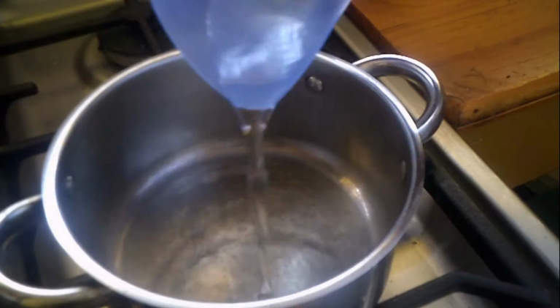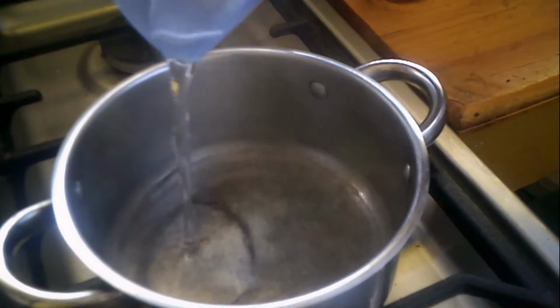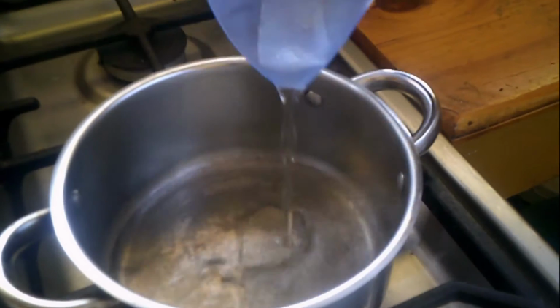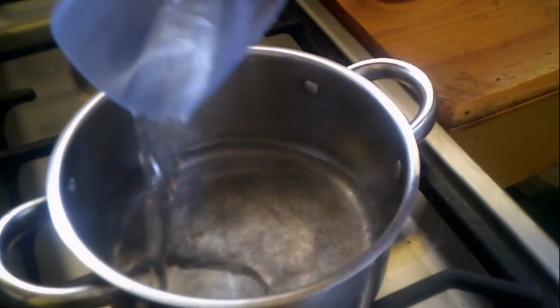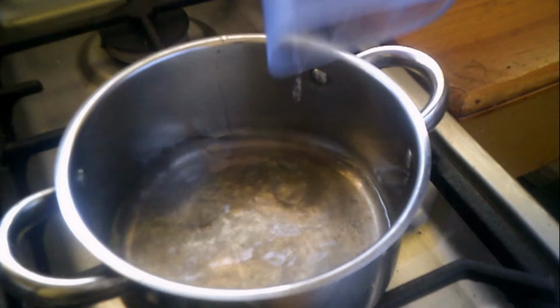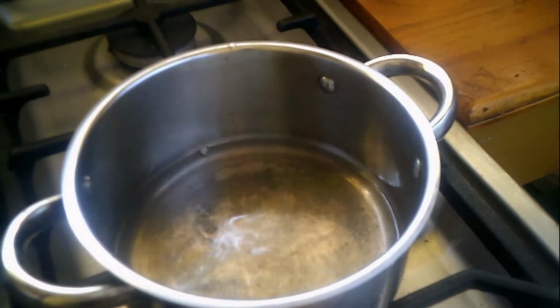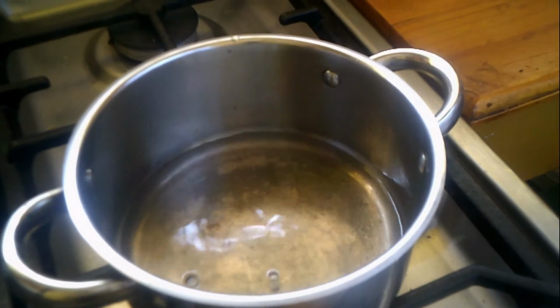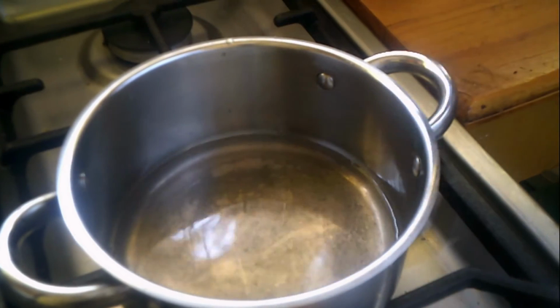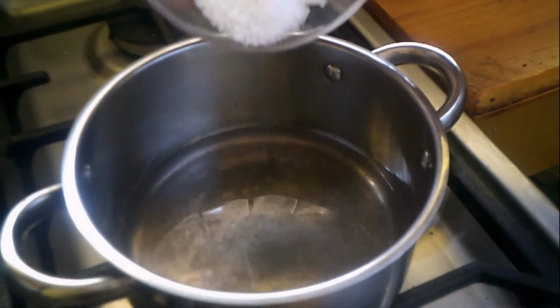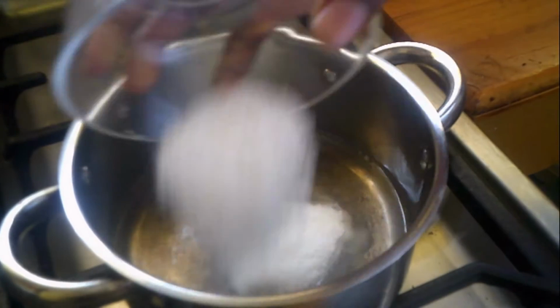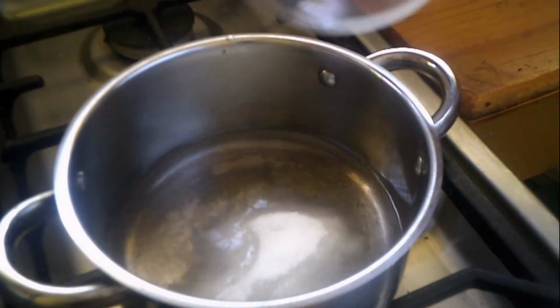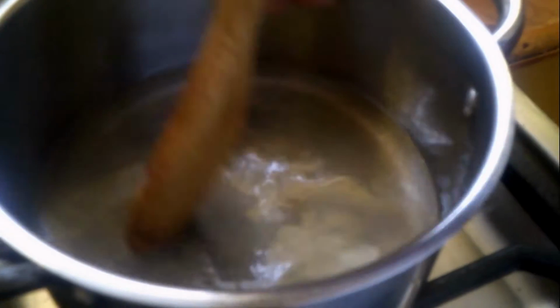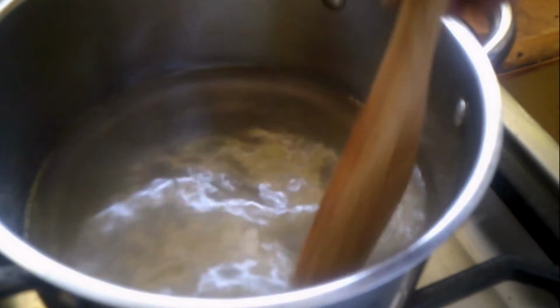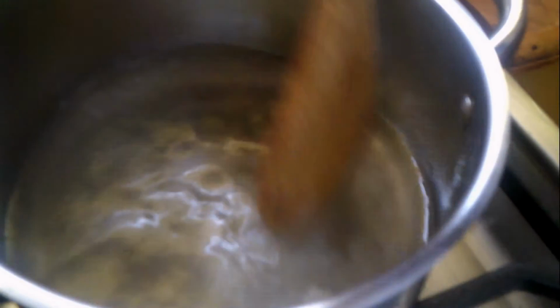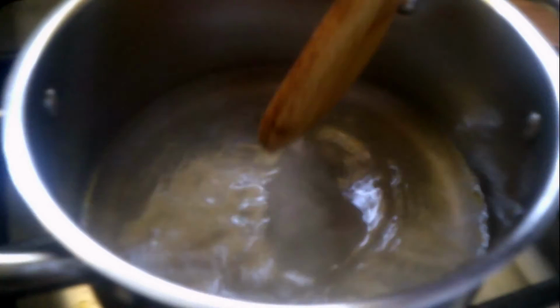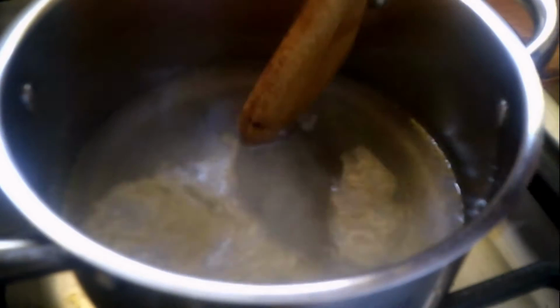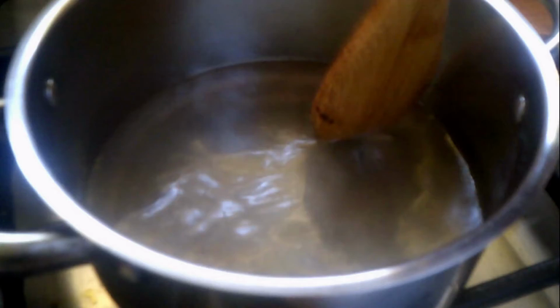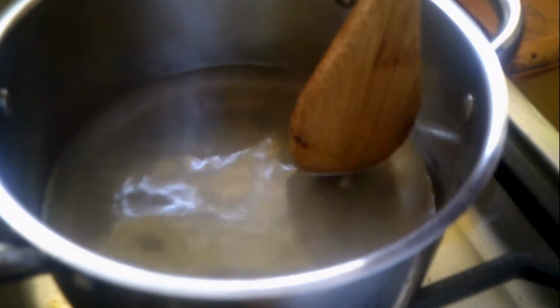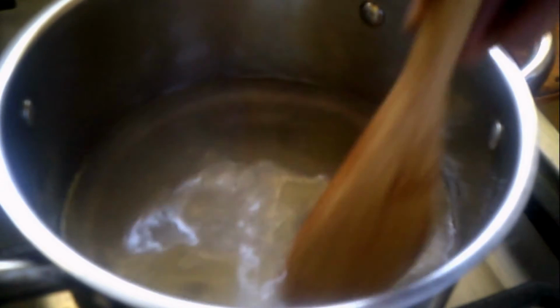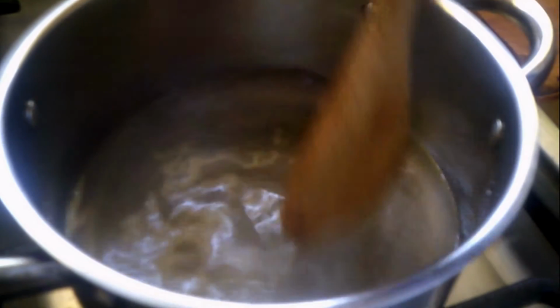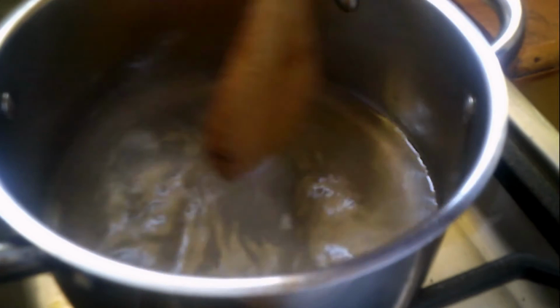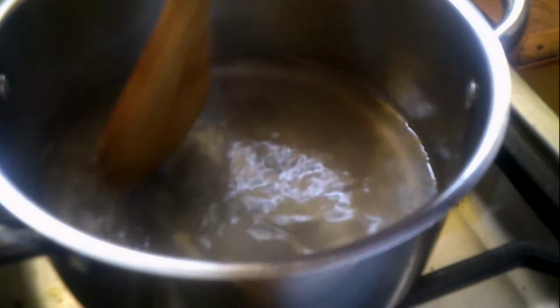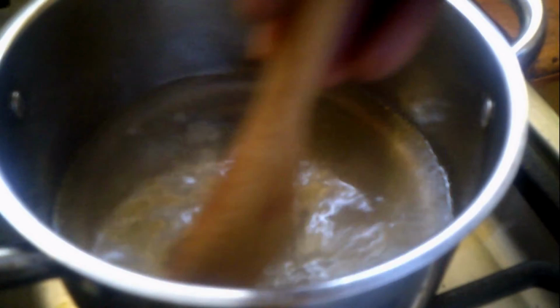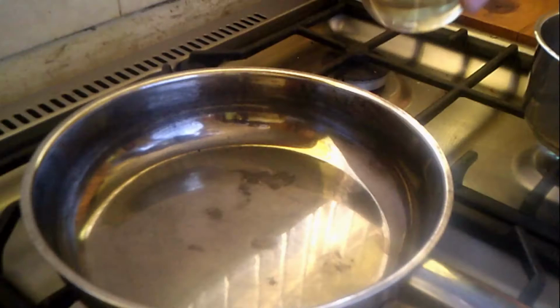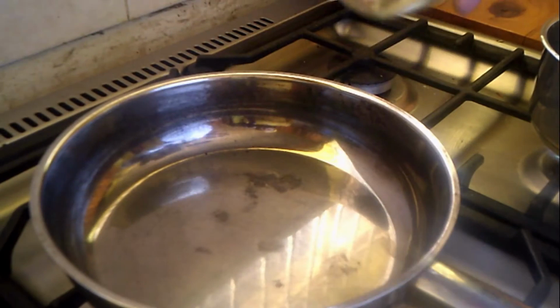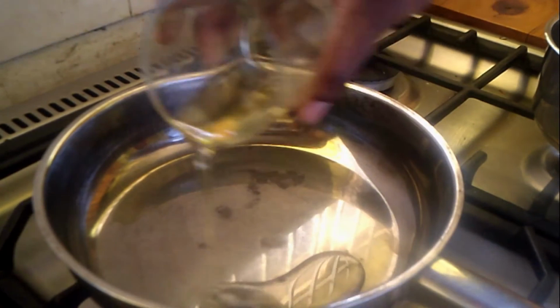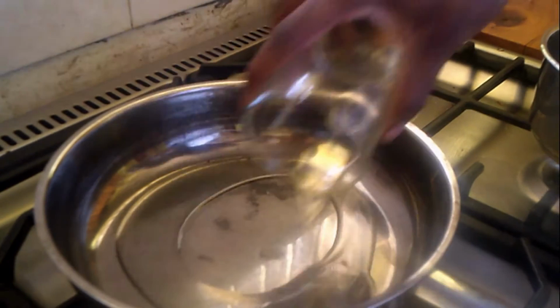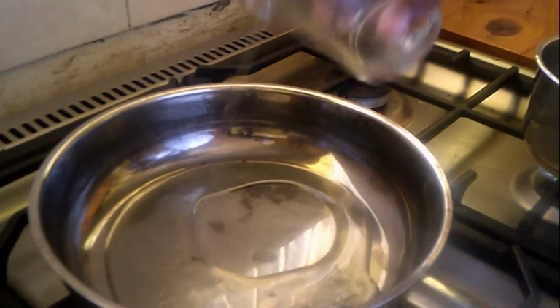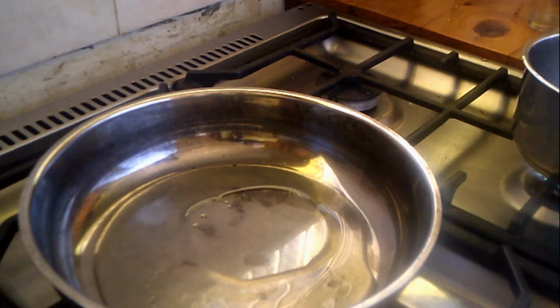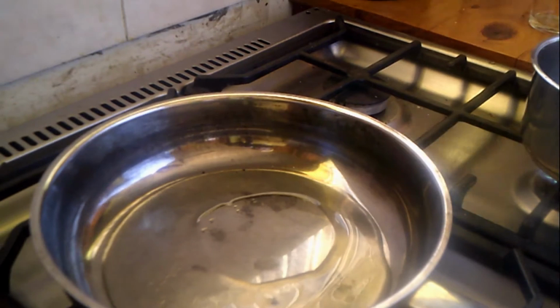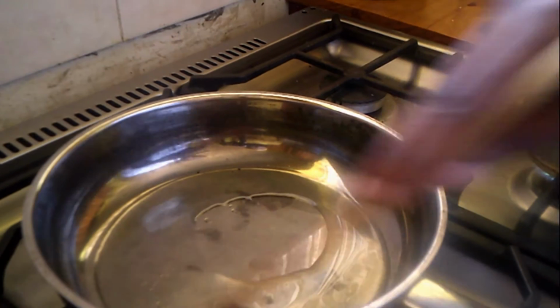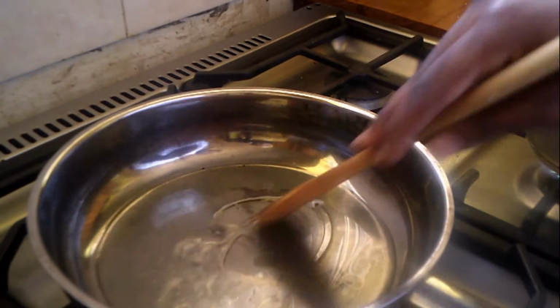I'll start the wet caramelization of my sugar. This is basically making a simple syrup — kind of like browning the white sugar. While I'm waiting for my sugar to perfectly brown...